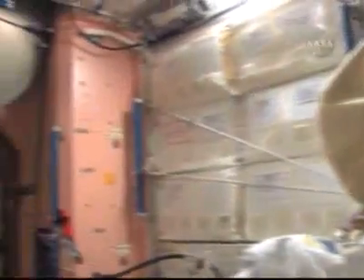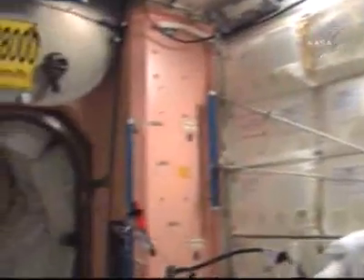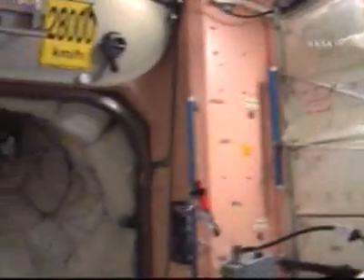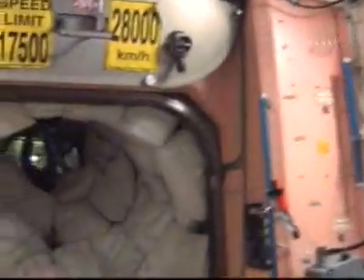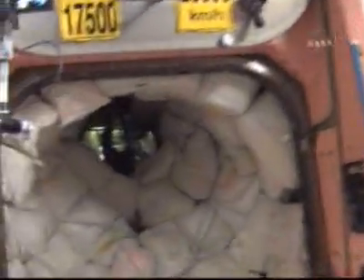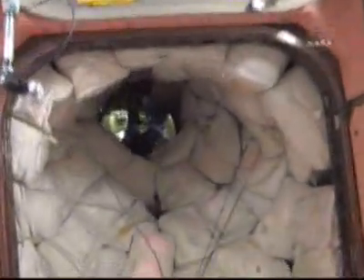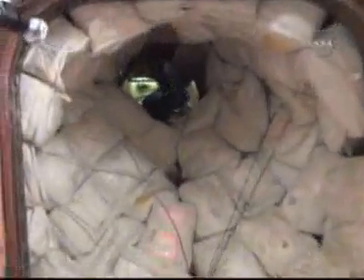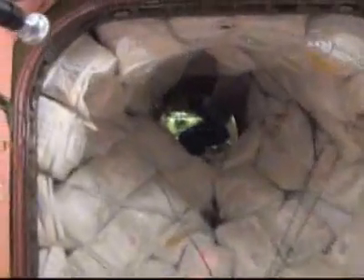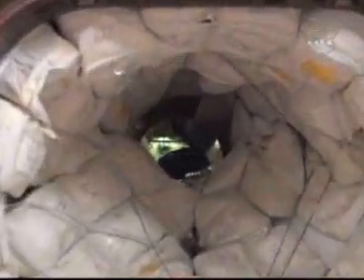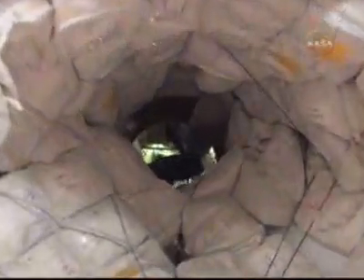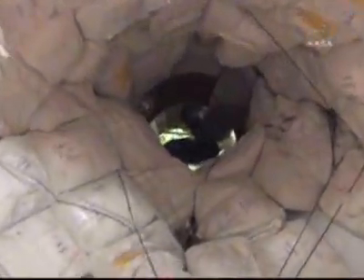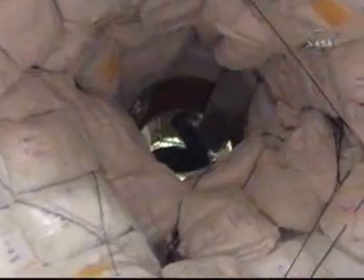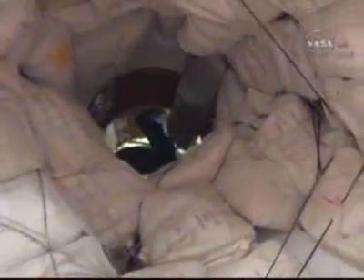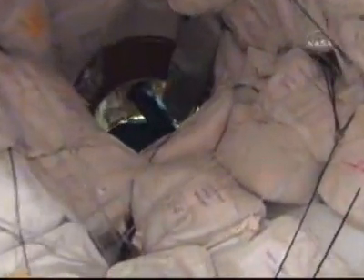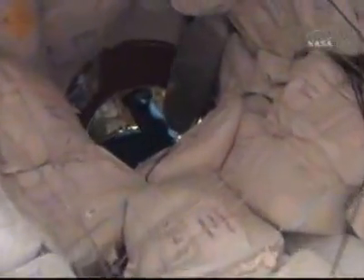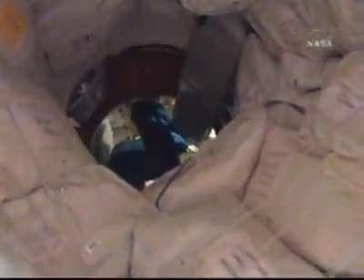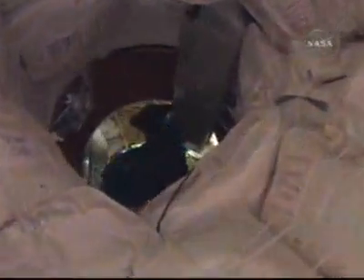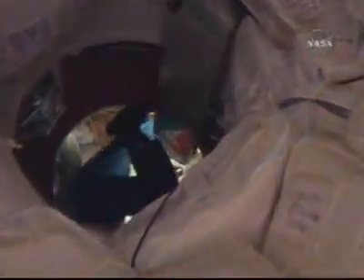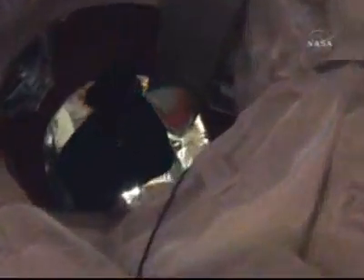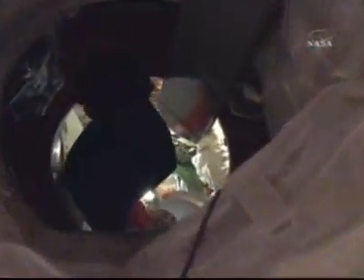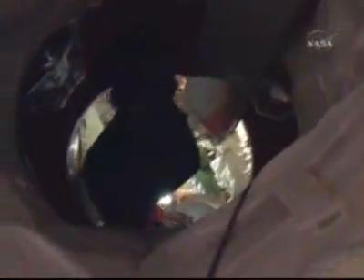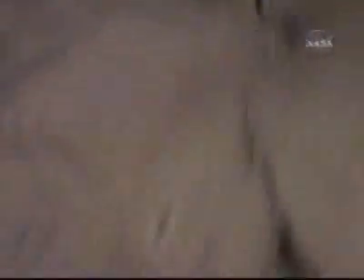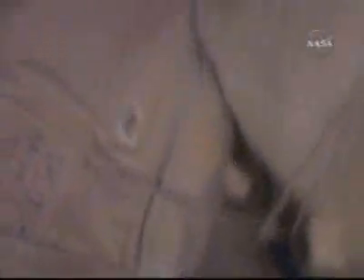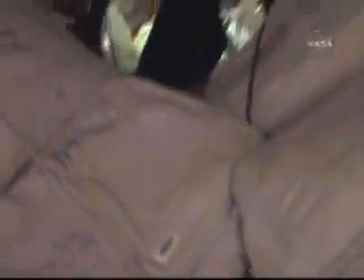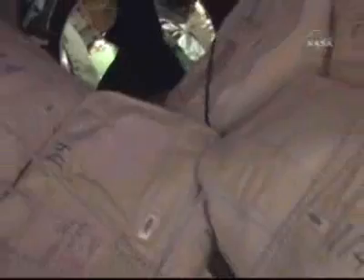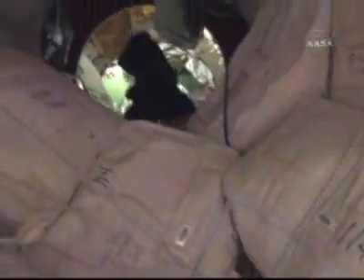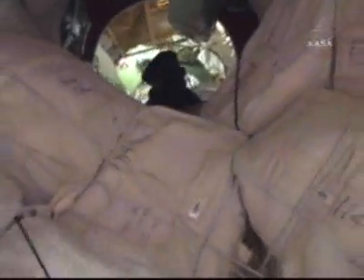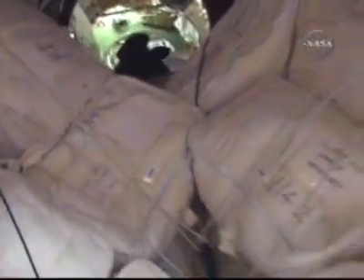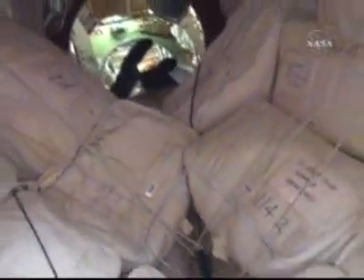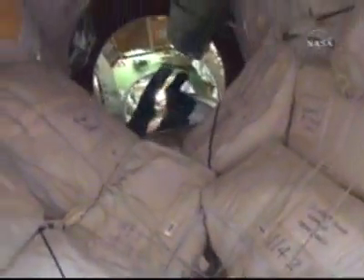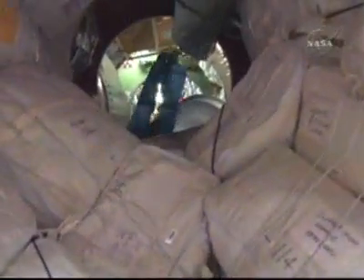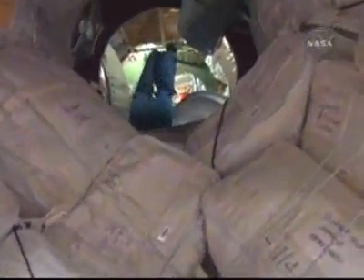Camera rotating through the forward and port sides. Now the aft side of the Unity node. We're moving through PMA number one. Now back out of PMA one.